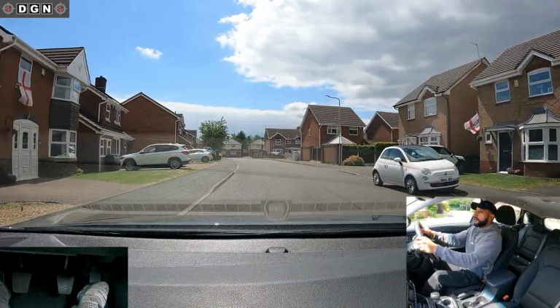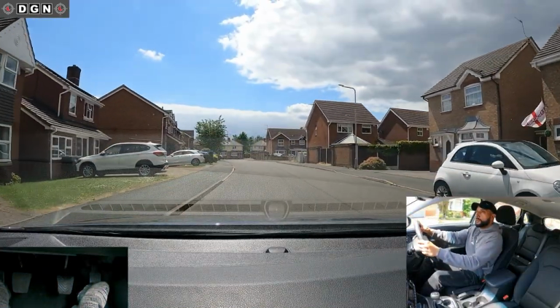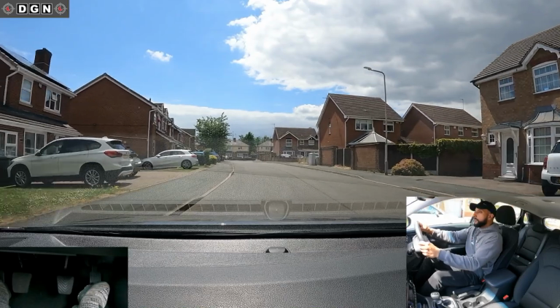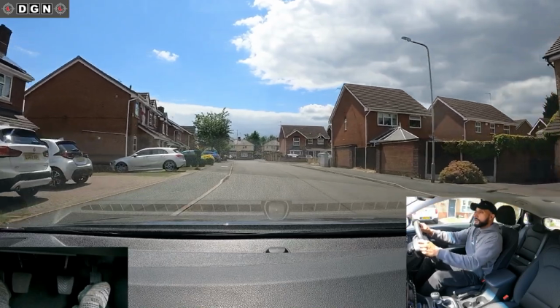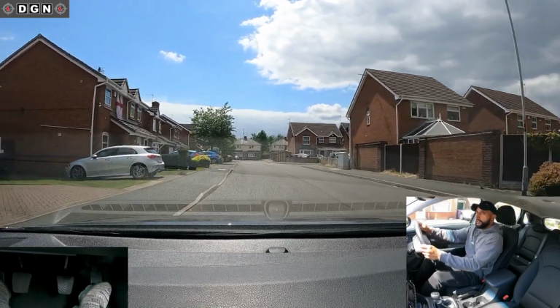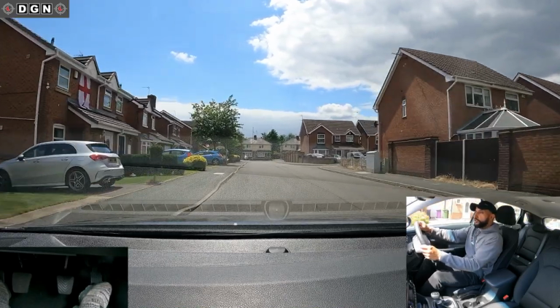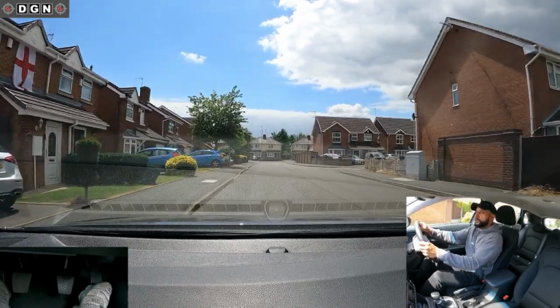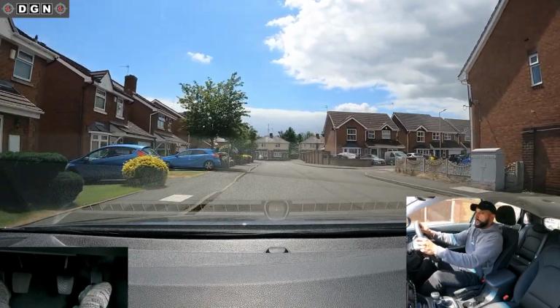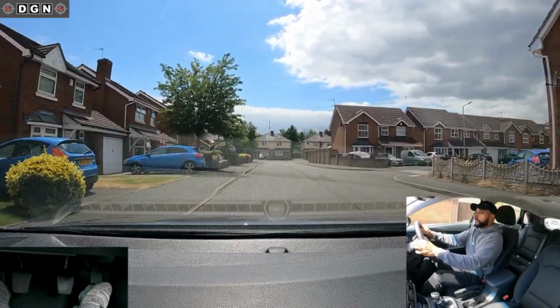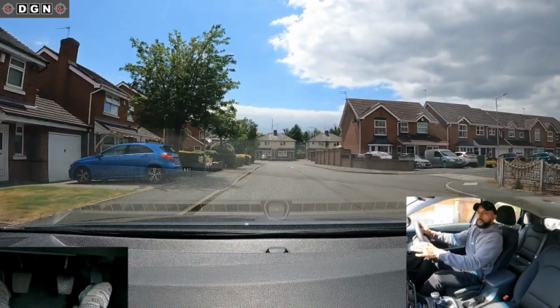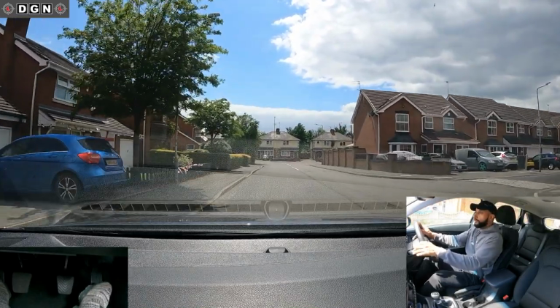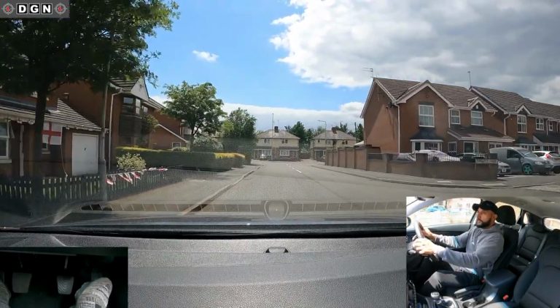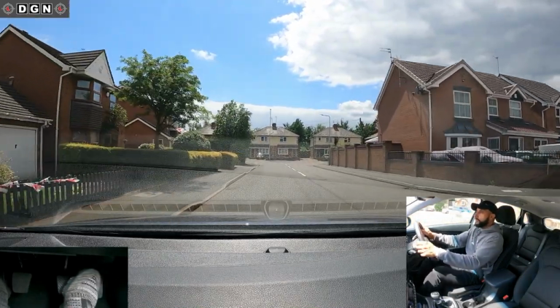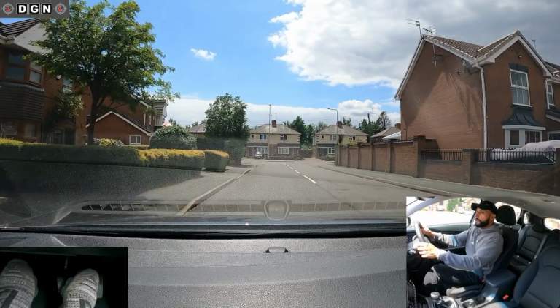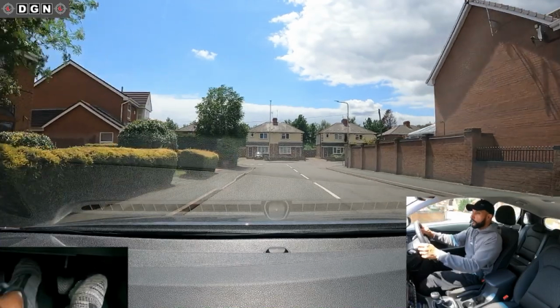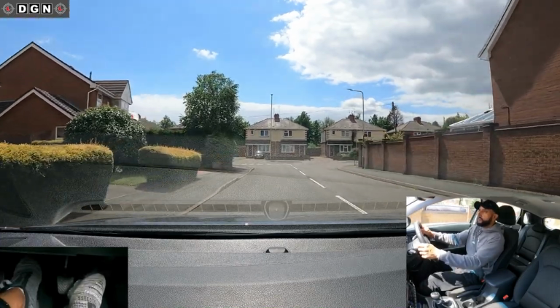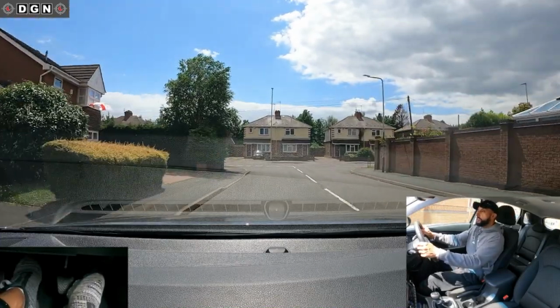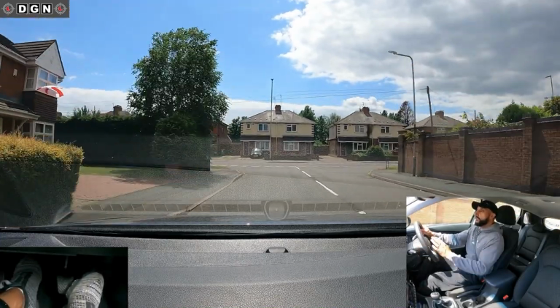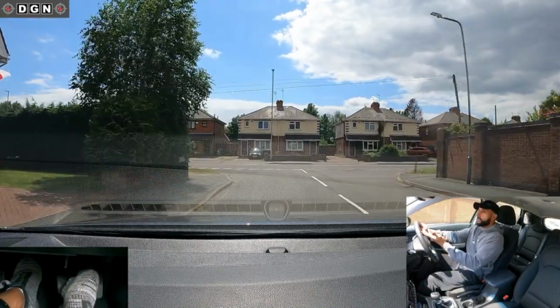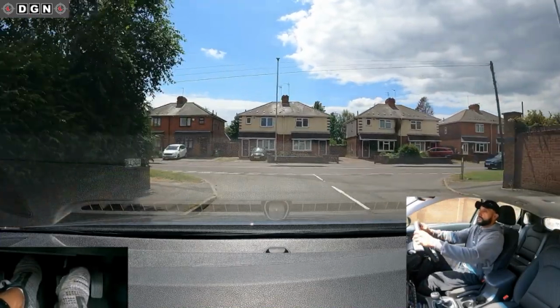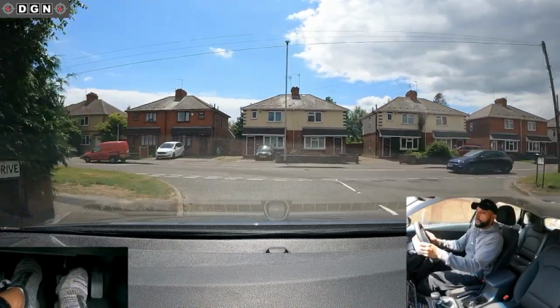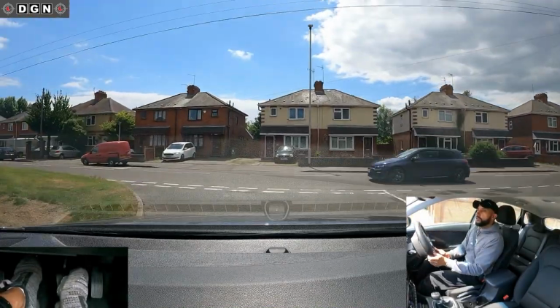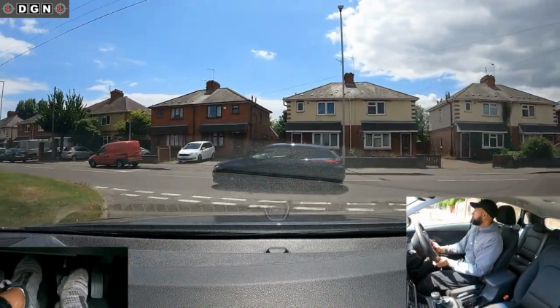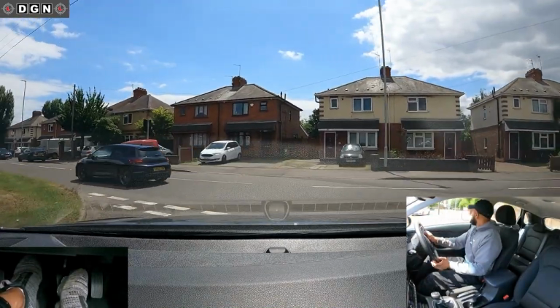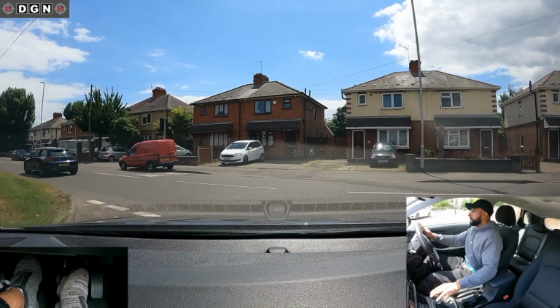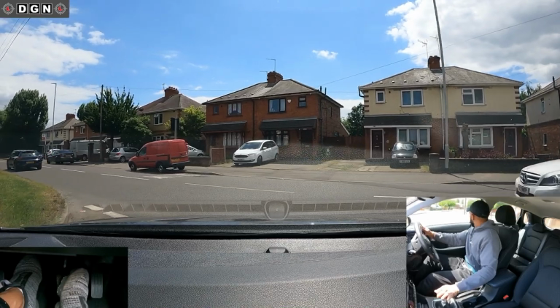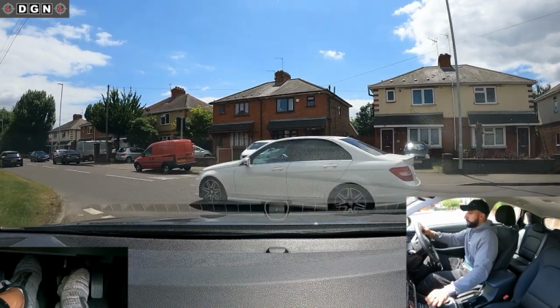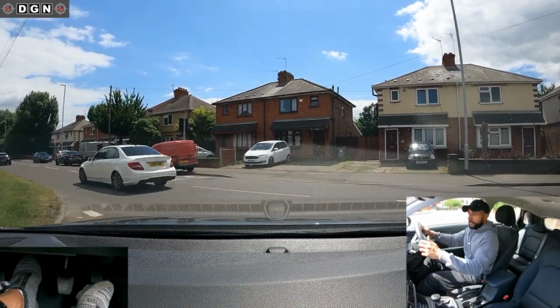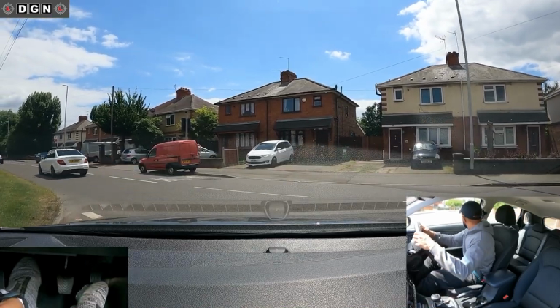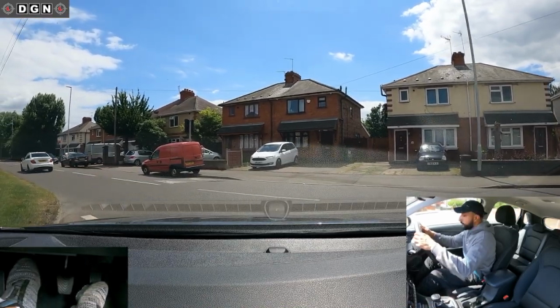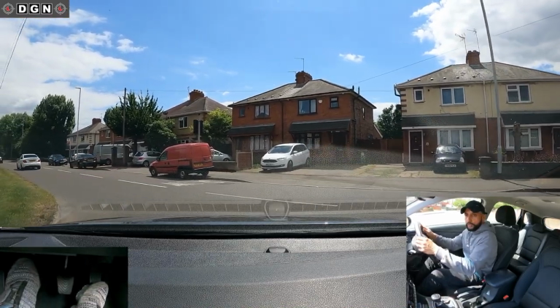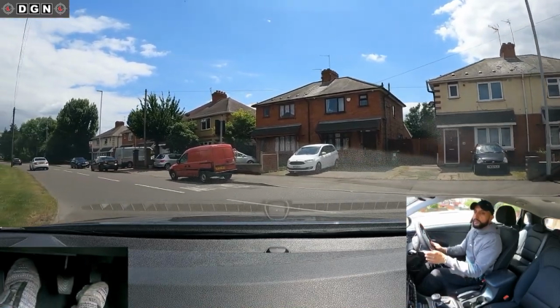Now I'm coming up to the end of the road and this is what you shouldn't be doing with the clutch. So after the mirrors and signal, a lot of you put the clutch down too early, which makes the car roll a lot faster. So that's how you shouldn't be doing it.